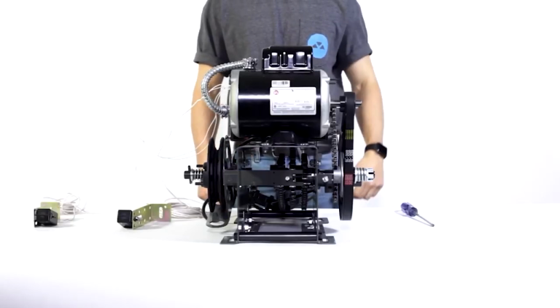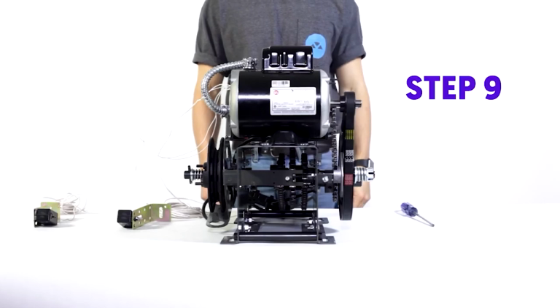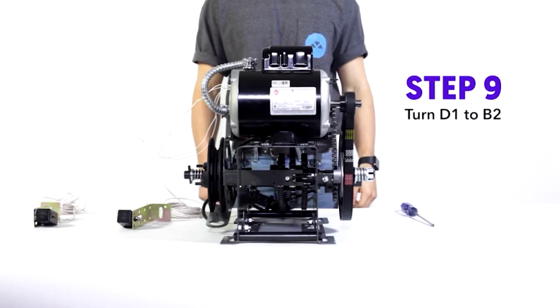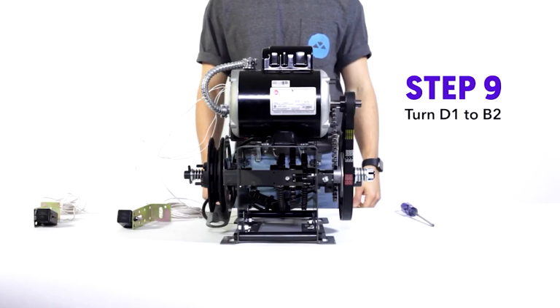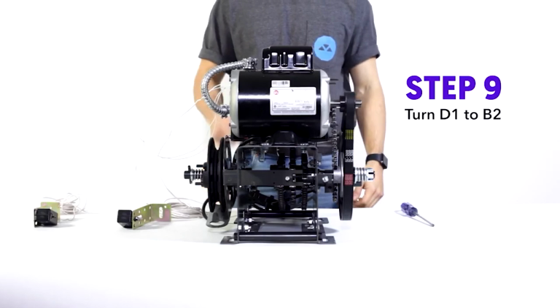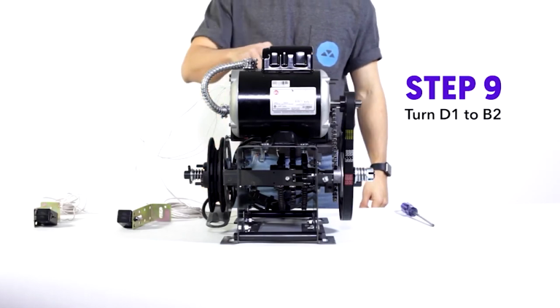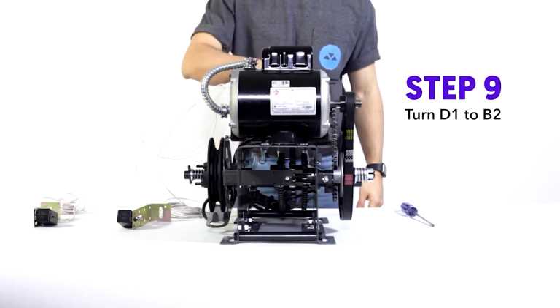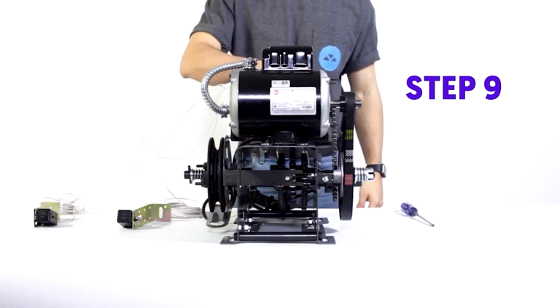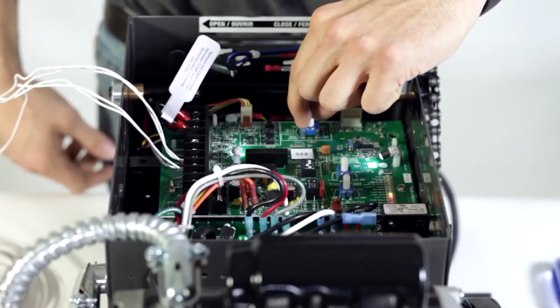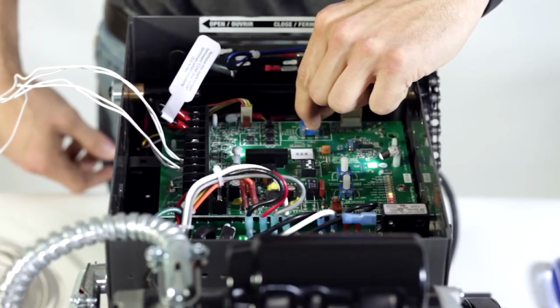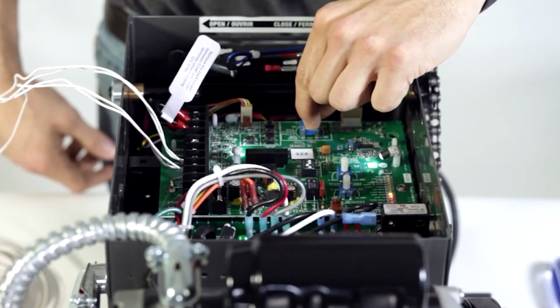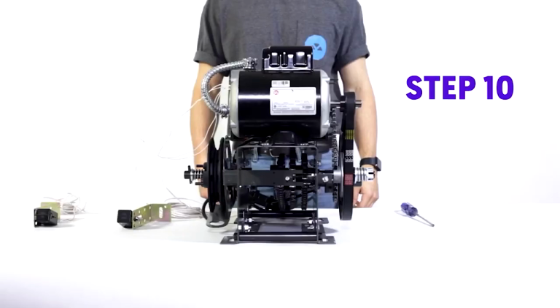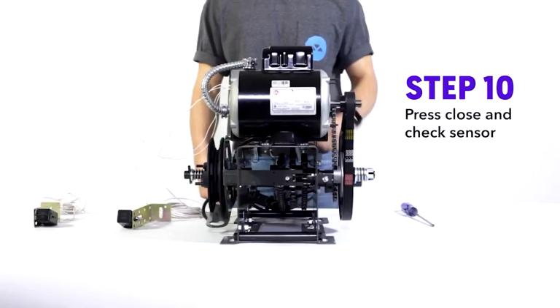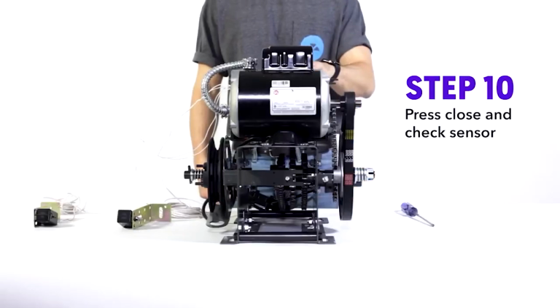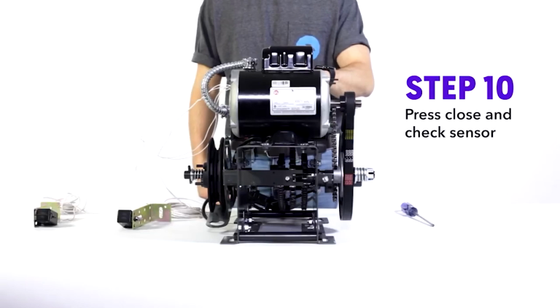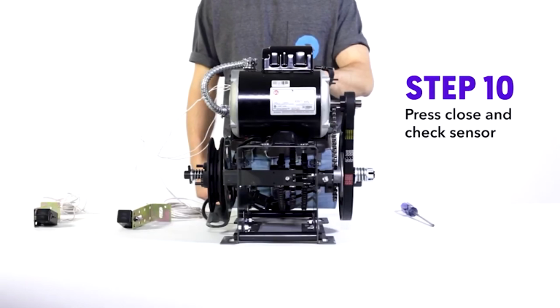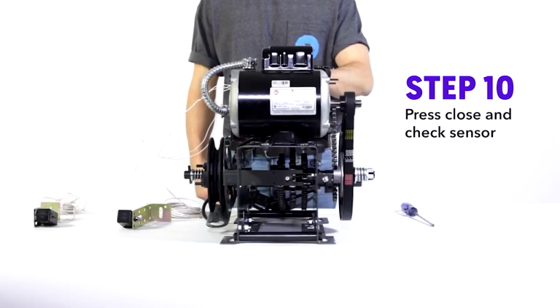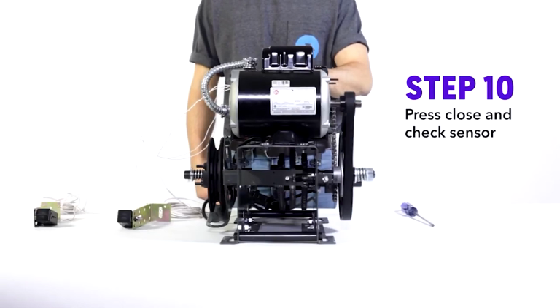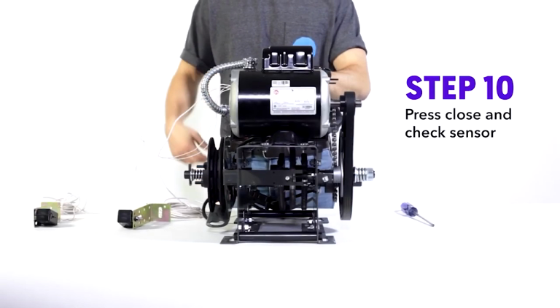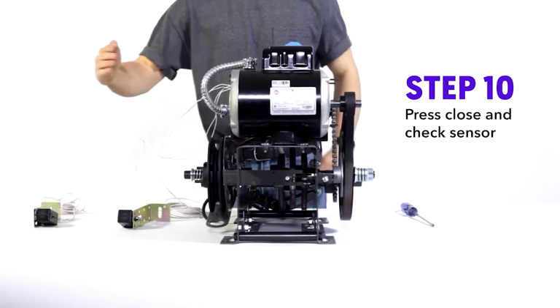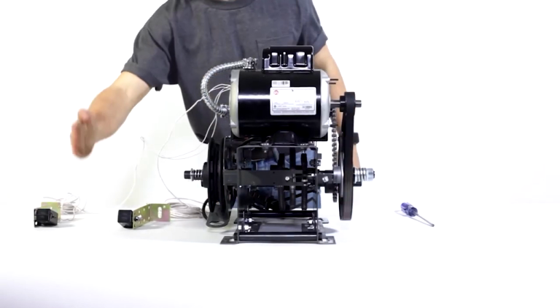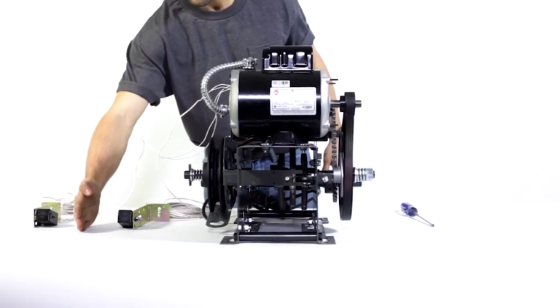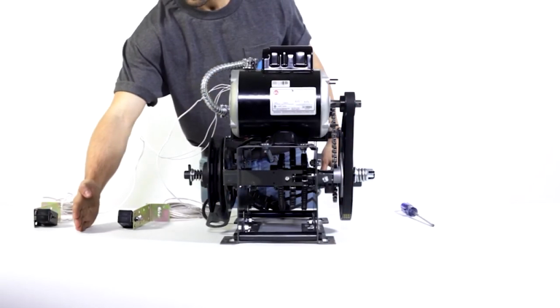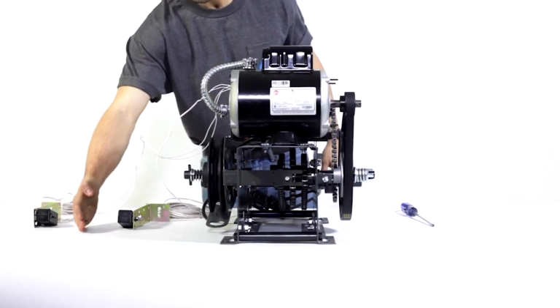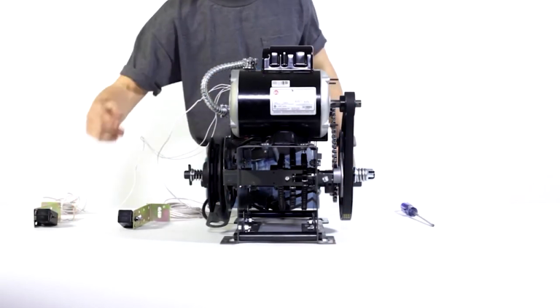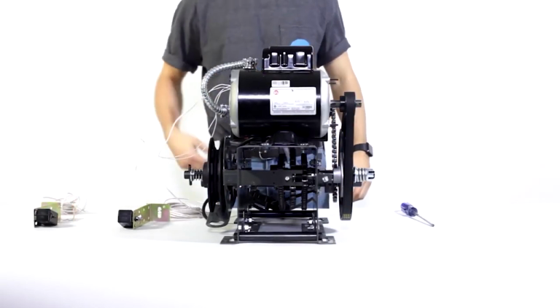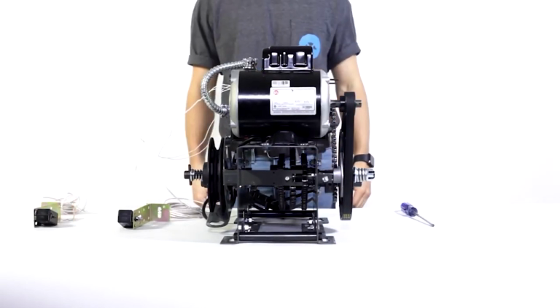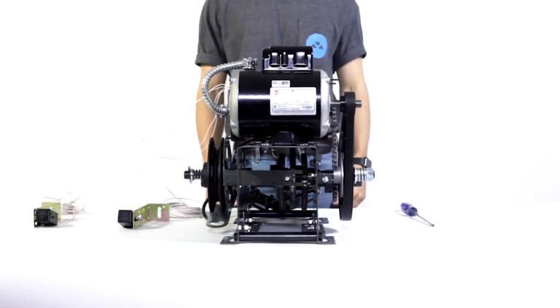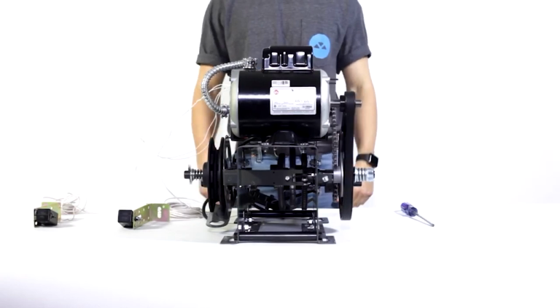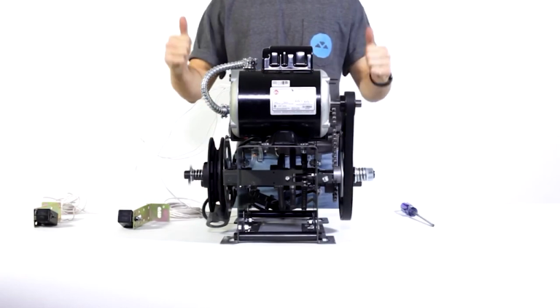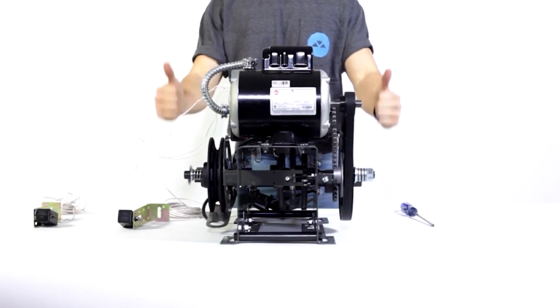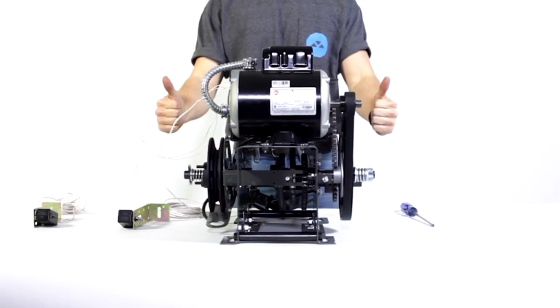Step nine, turn the dial from D1 to B2. Step ten, check to see if the photo eyes actually work — give them a cannon karate chop. And look at that, the door is safe. Thanks for watching.